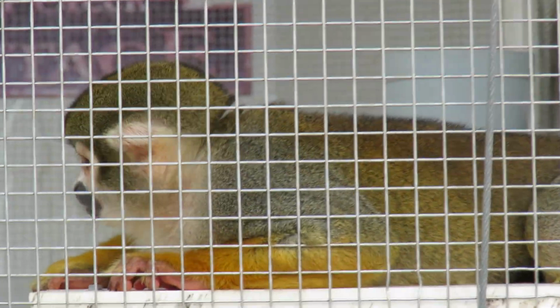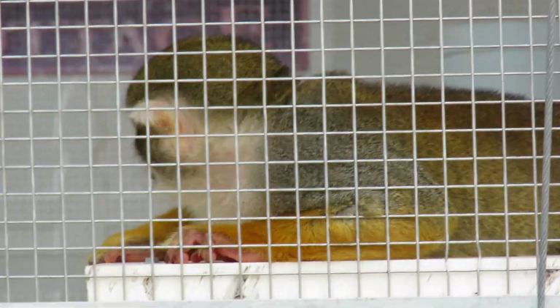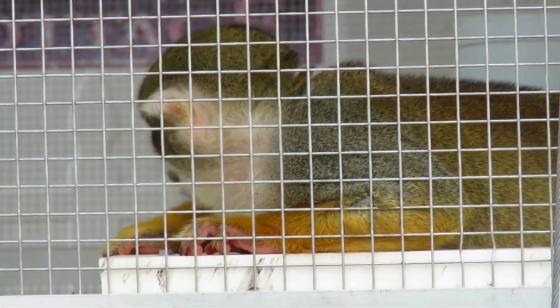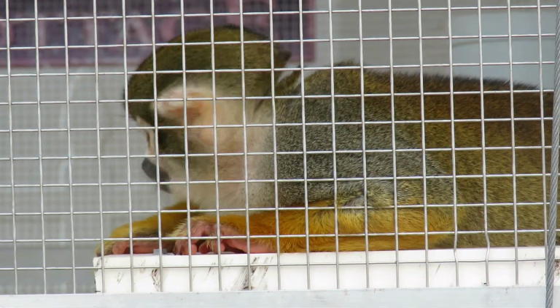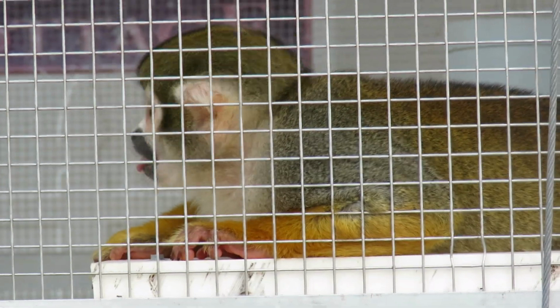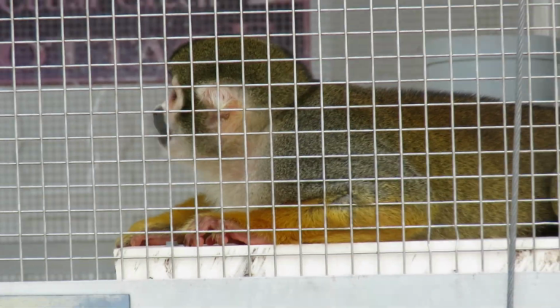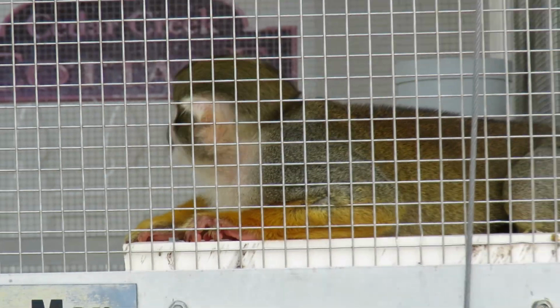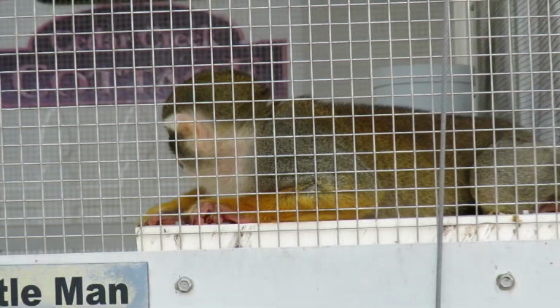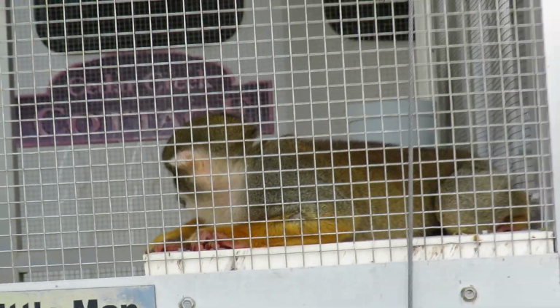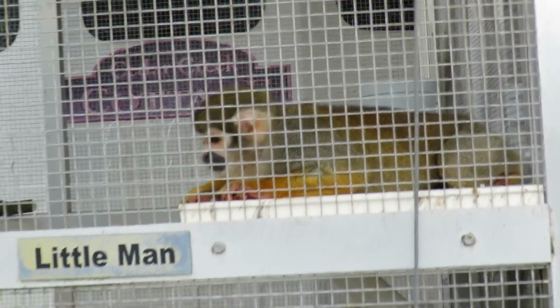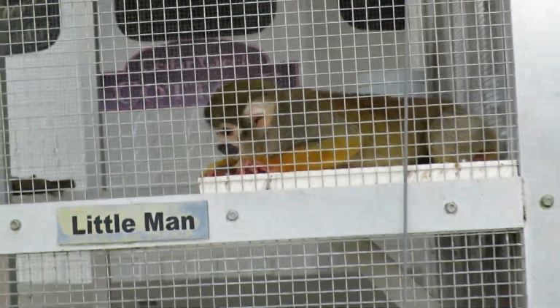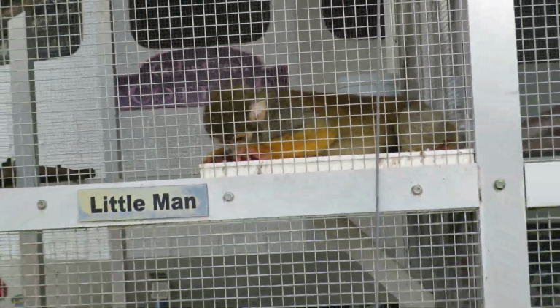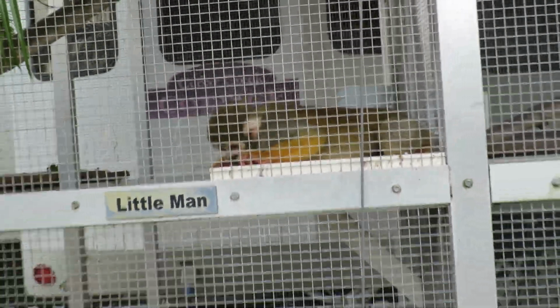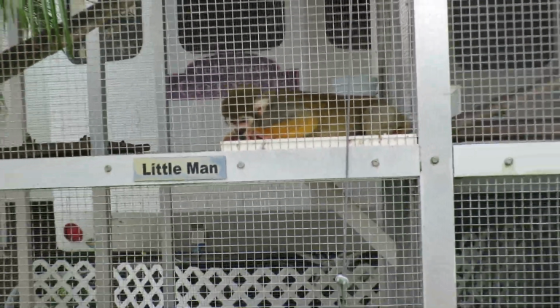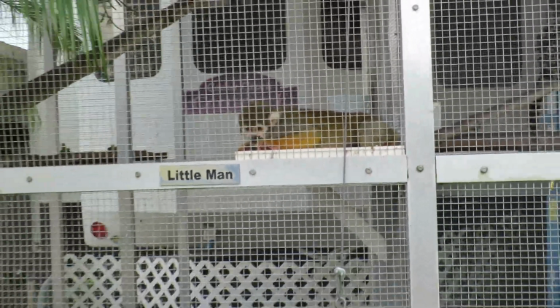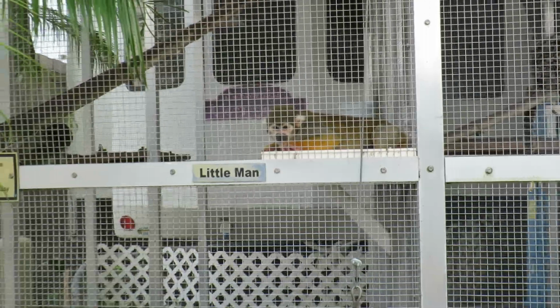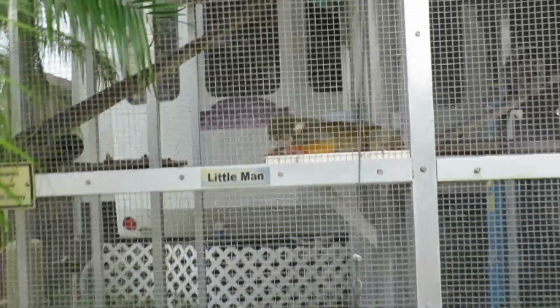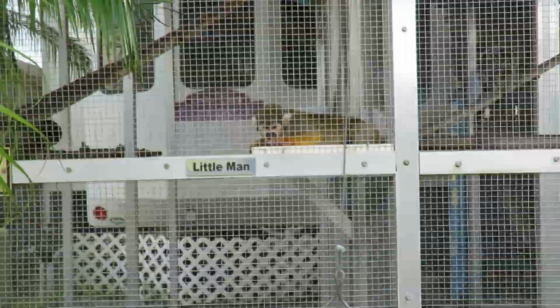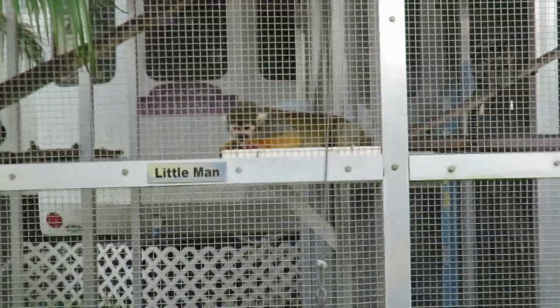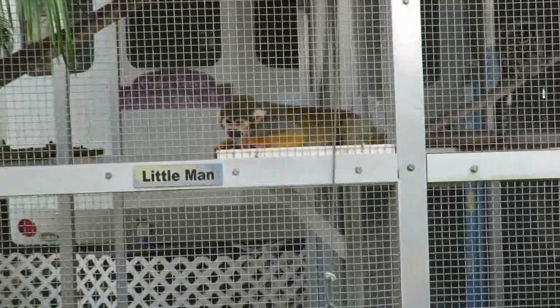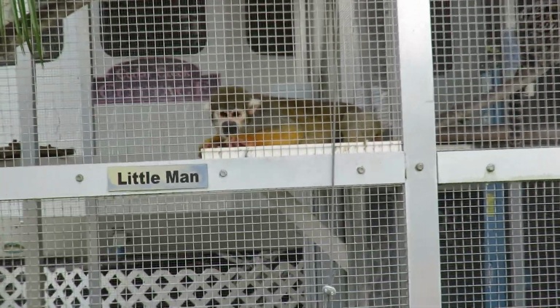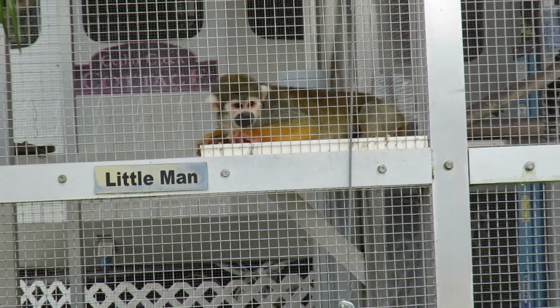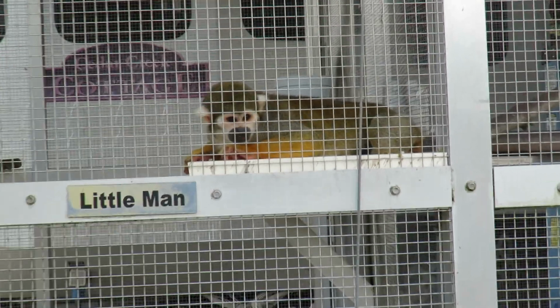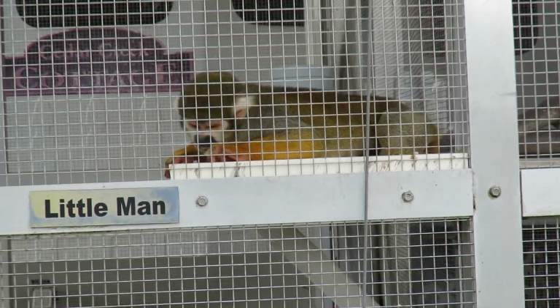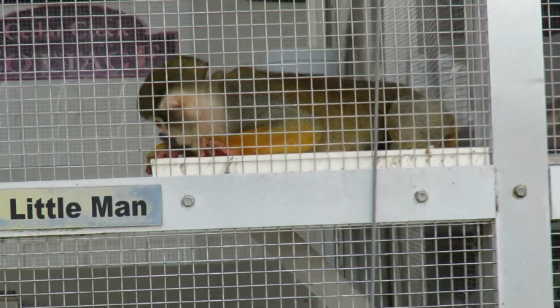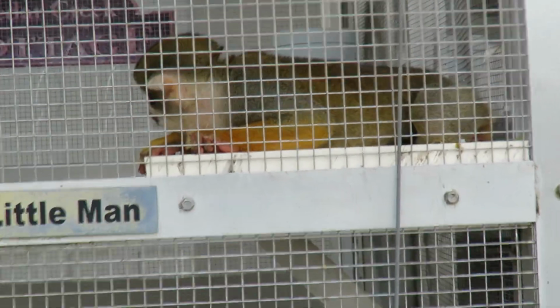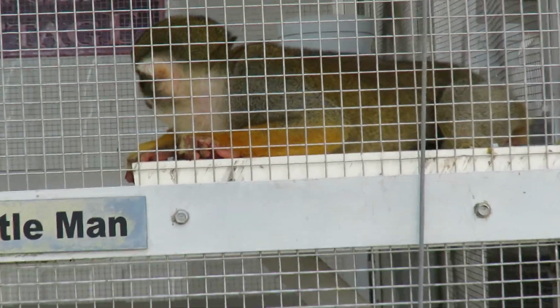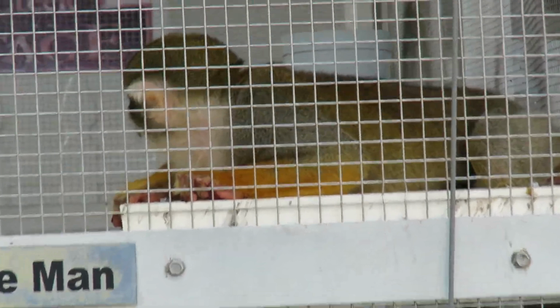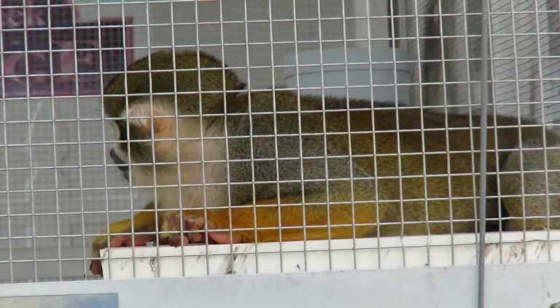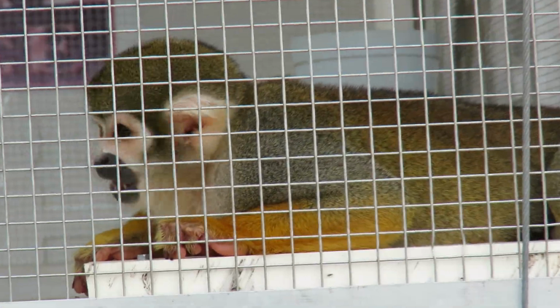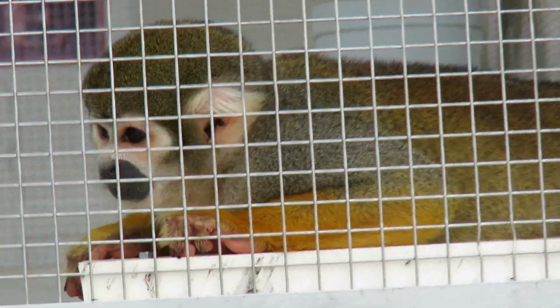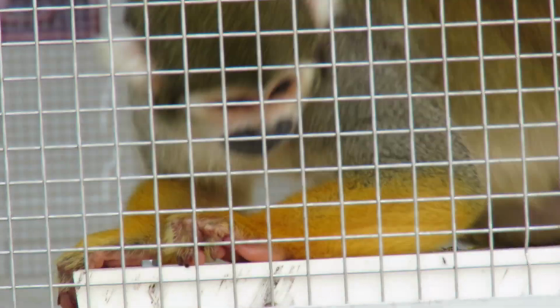Good afternoon everybody. This is Karen Mards, and thank God this little monkey came down to say hi. Hi little man. He's a squirrel monkey — isn't that interesting? He's got some beautiful golden colors on his forearms. Hi little cutie.